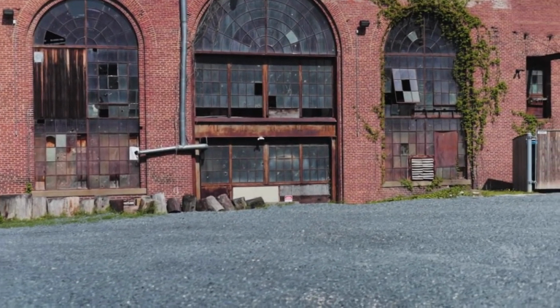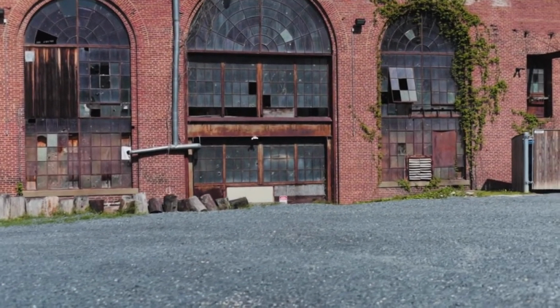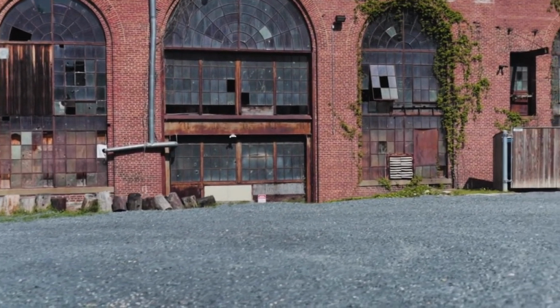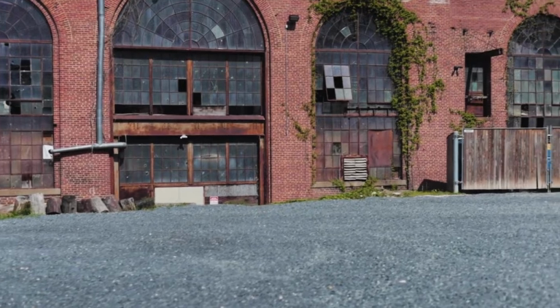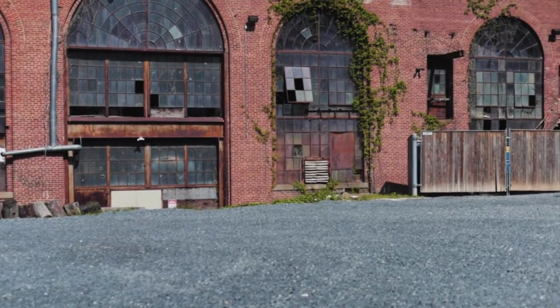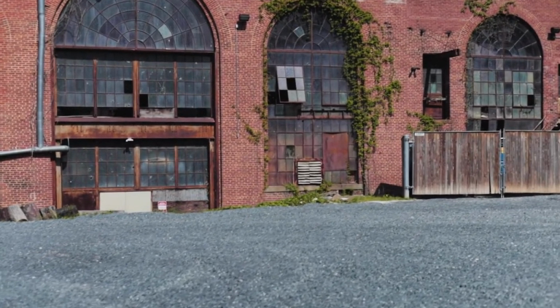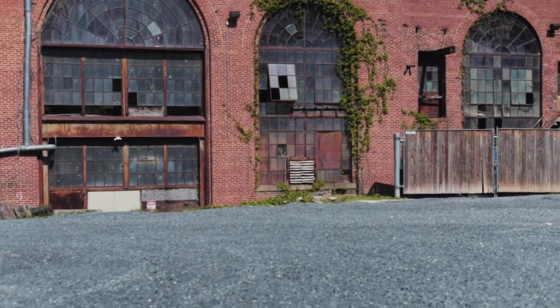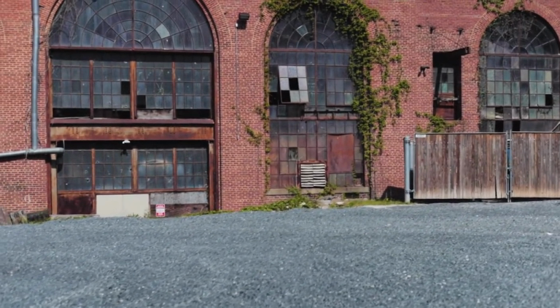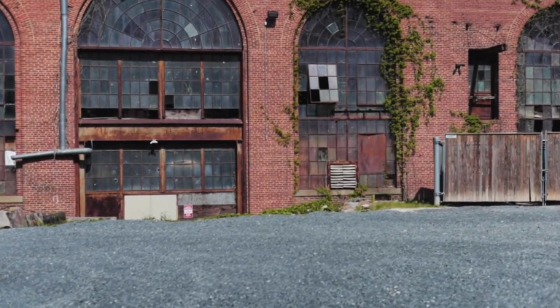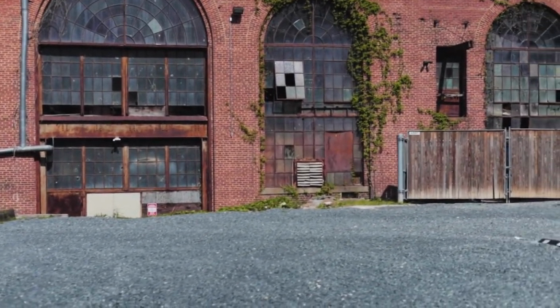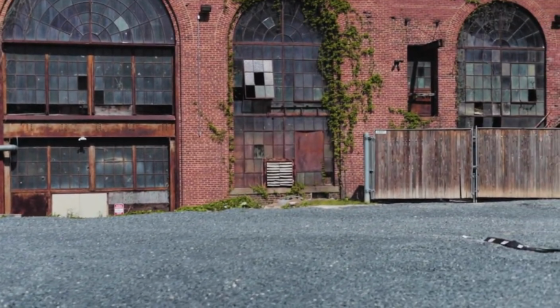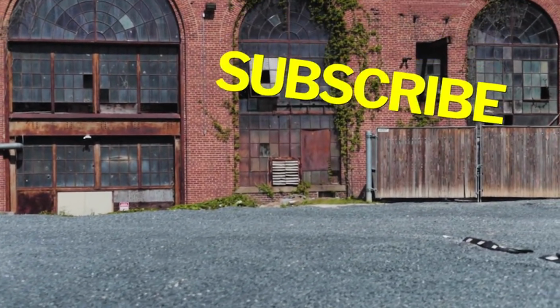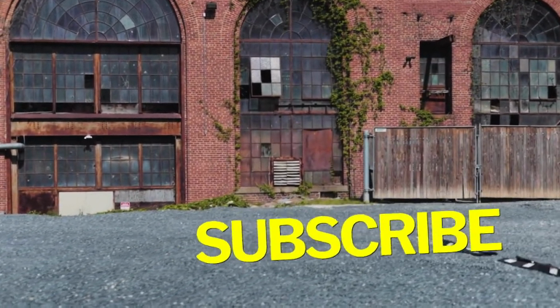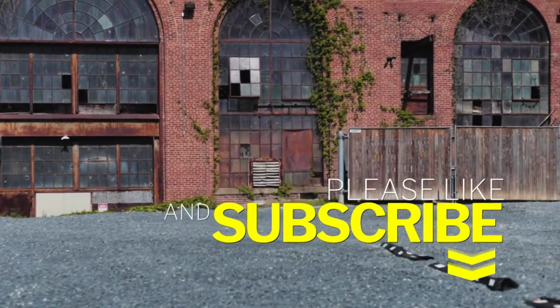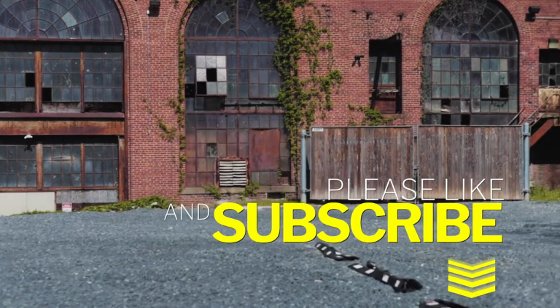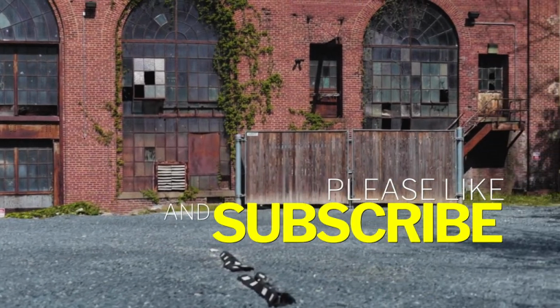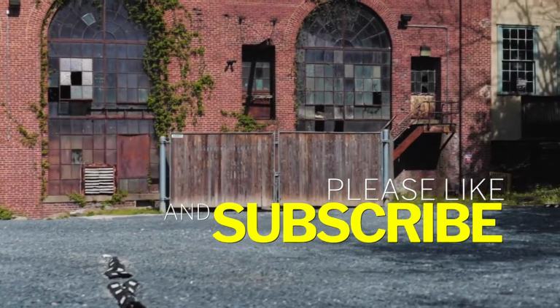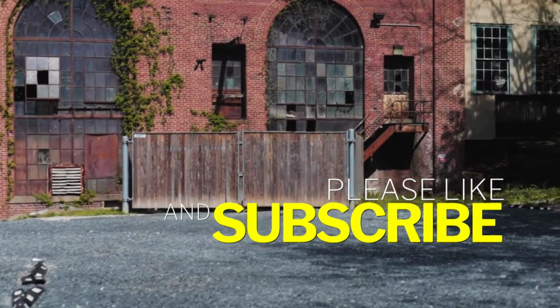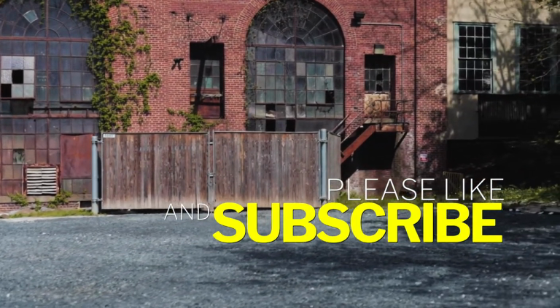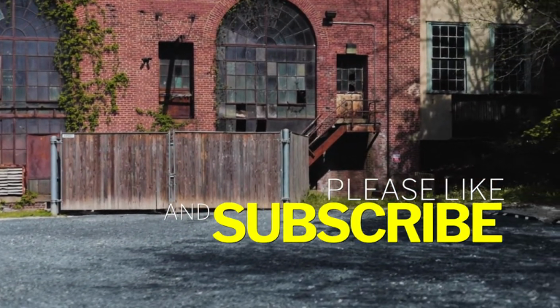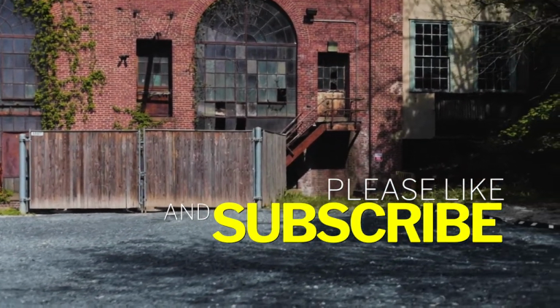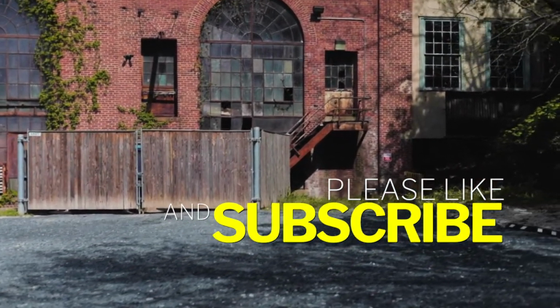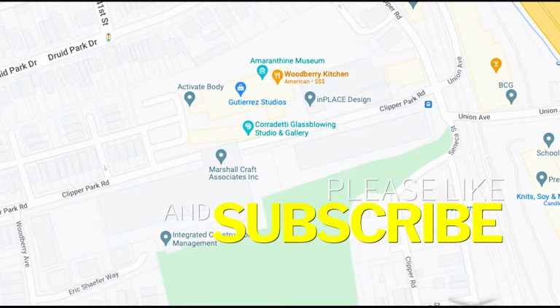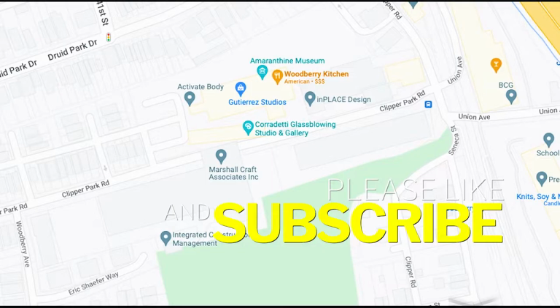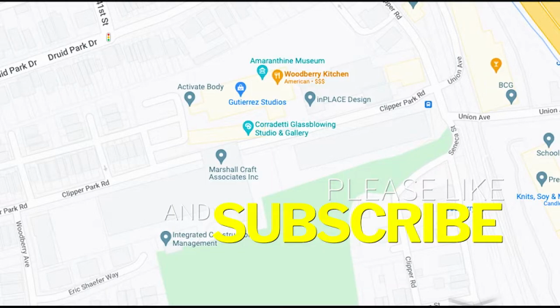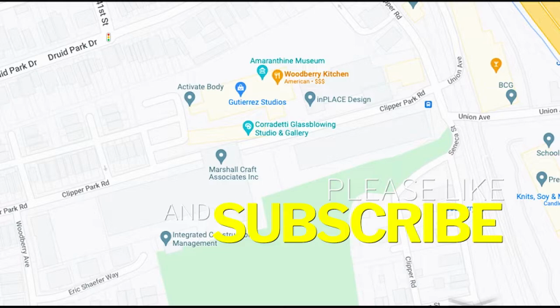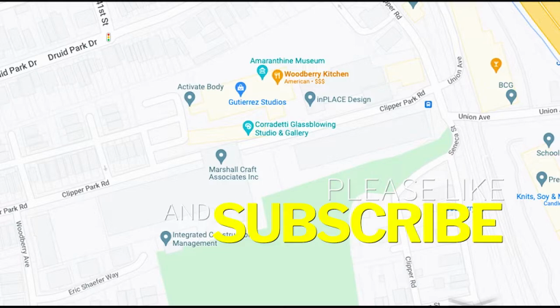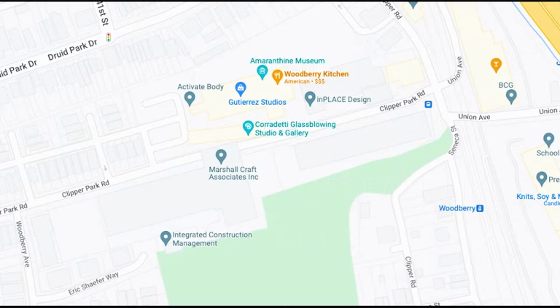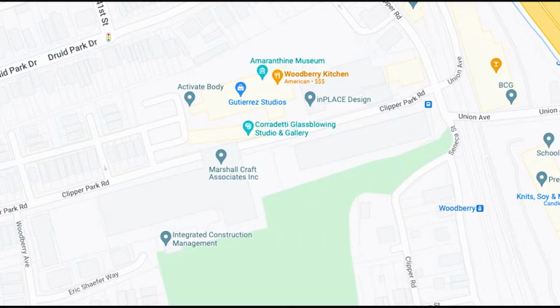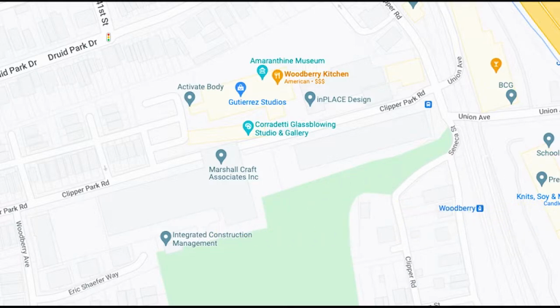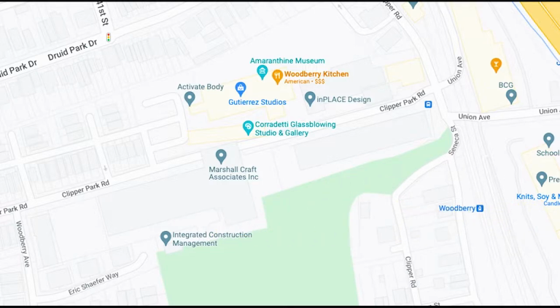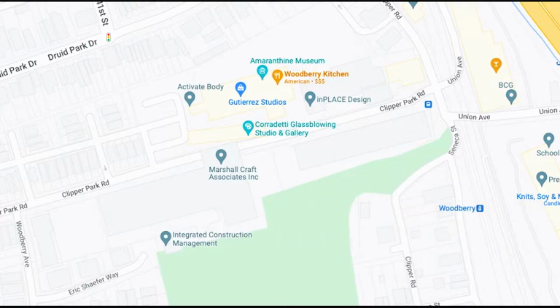If you're liking these videos, make sure you take the time to like and subscribe. Also, if you know any spots in Baltimore that you want us to check out, go ahead and link them in the comments below.